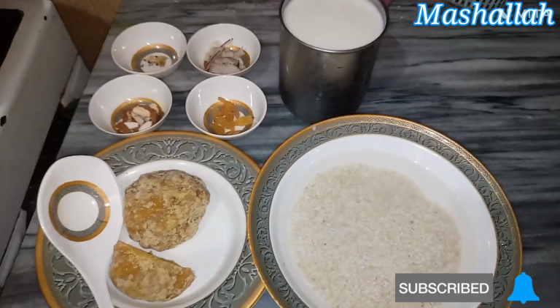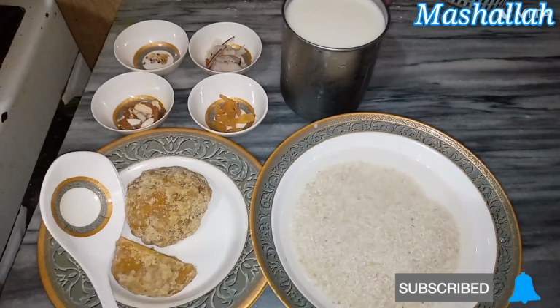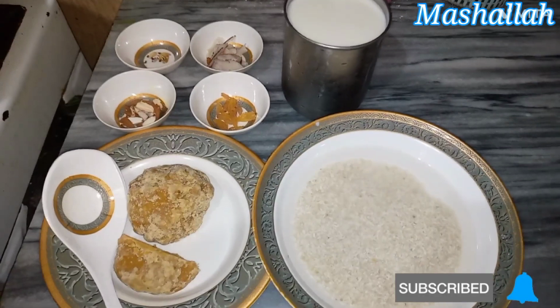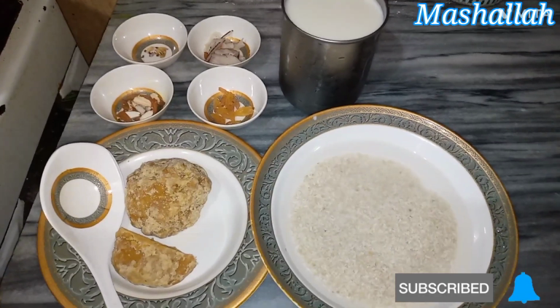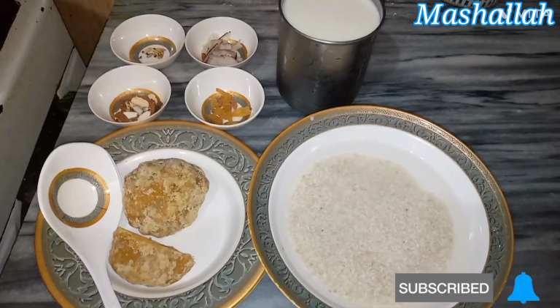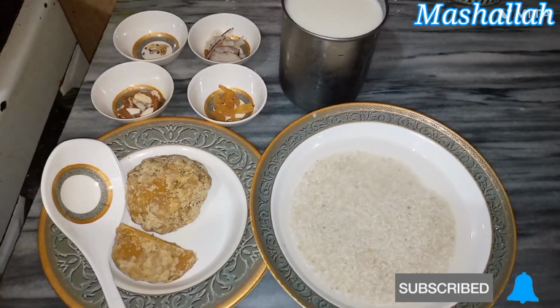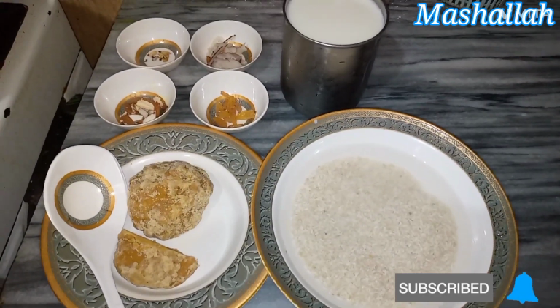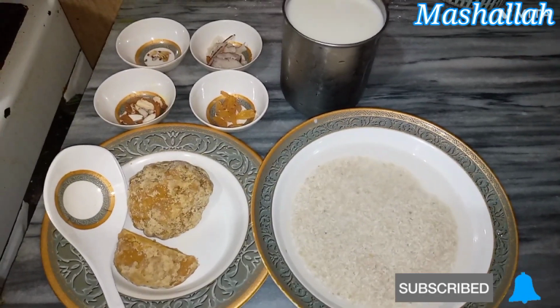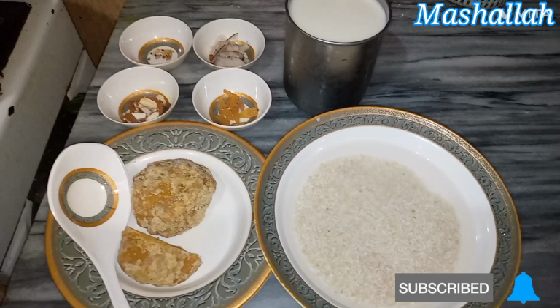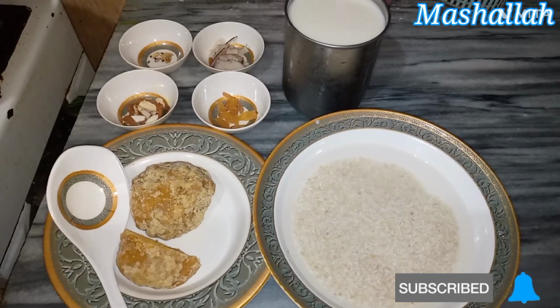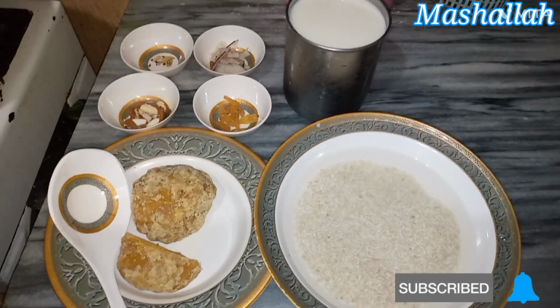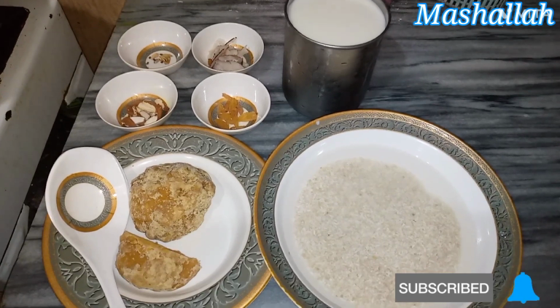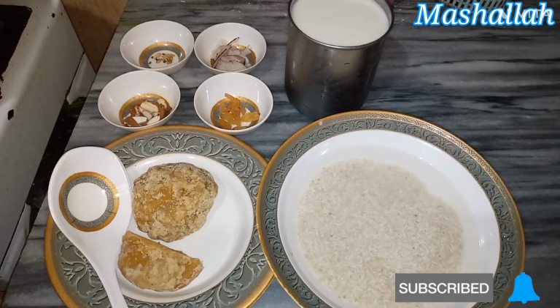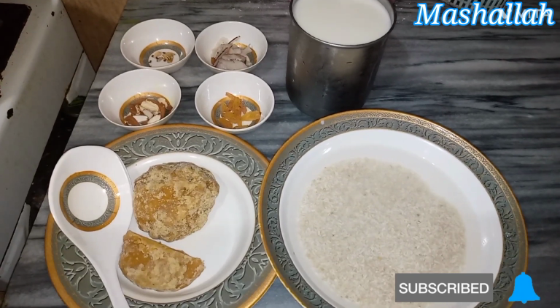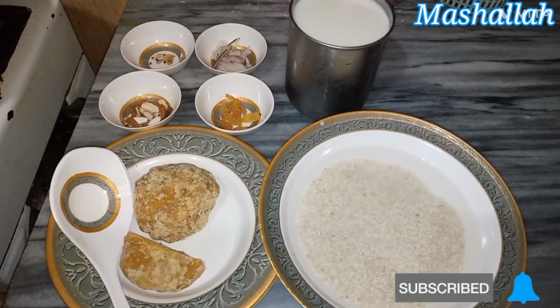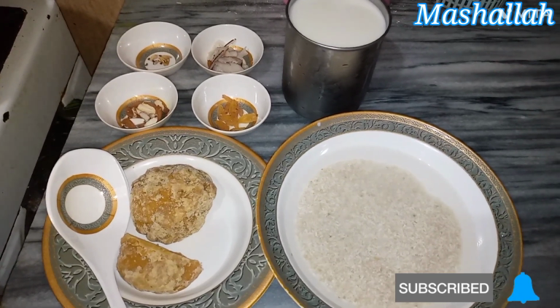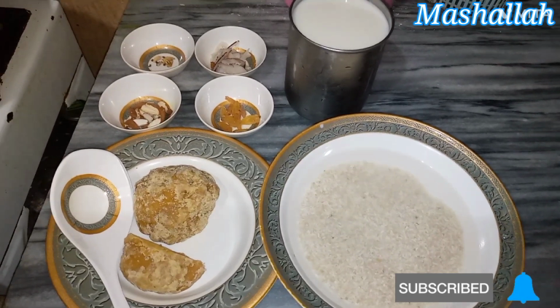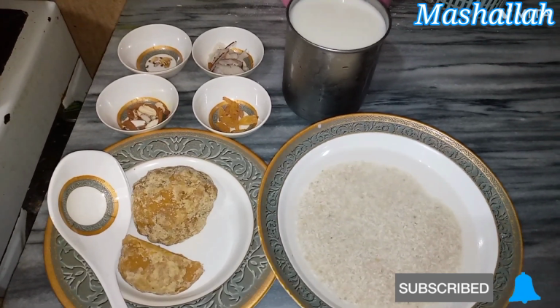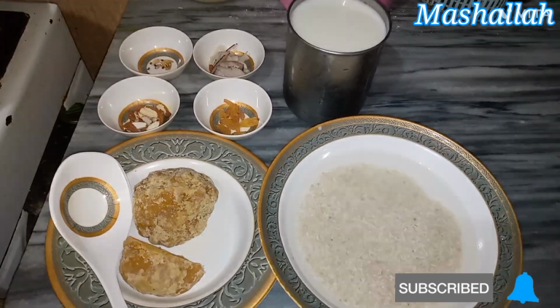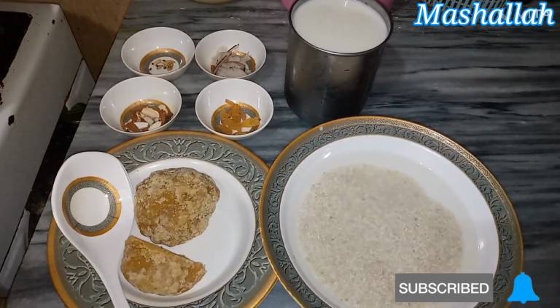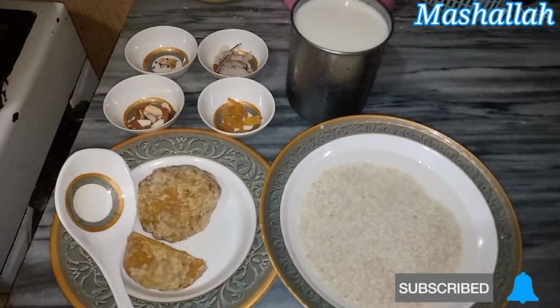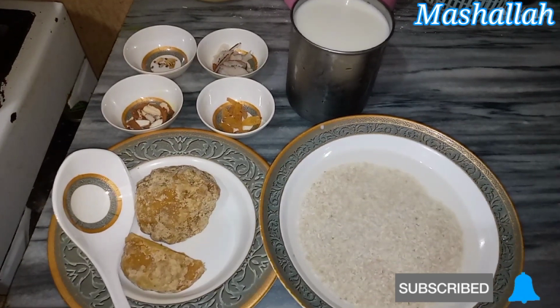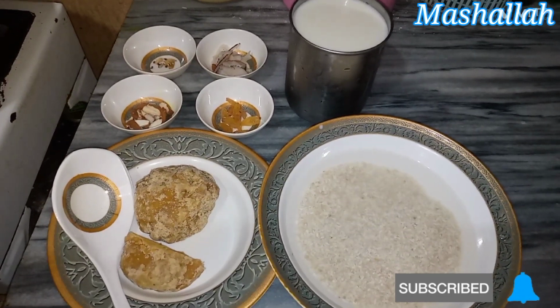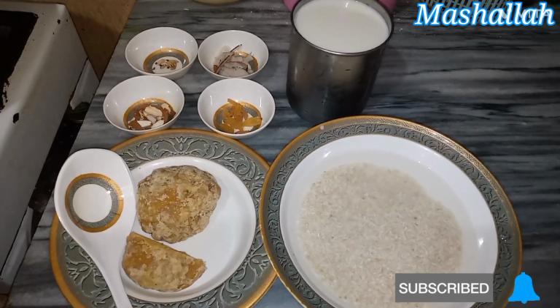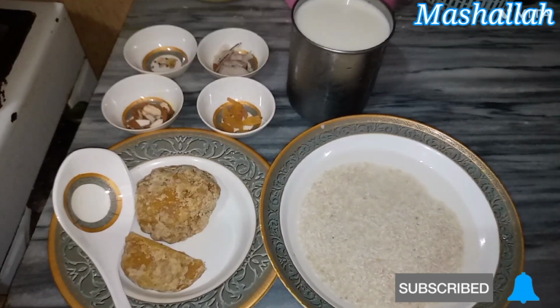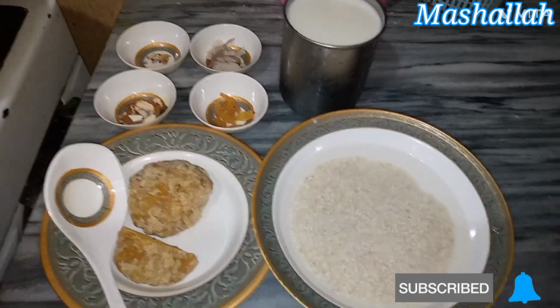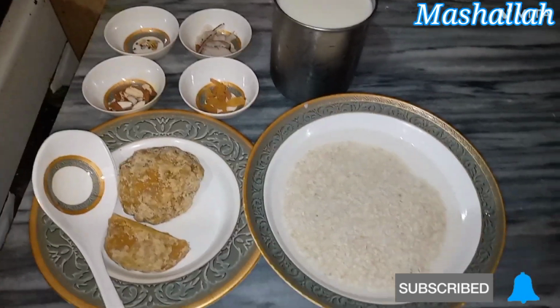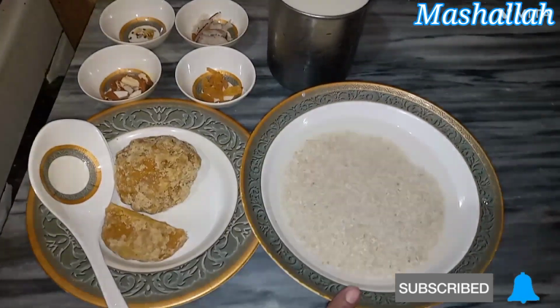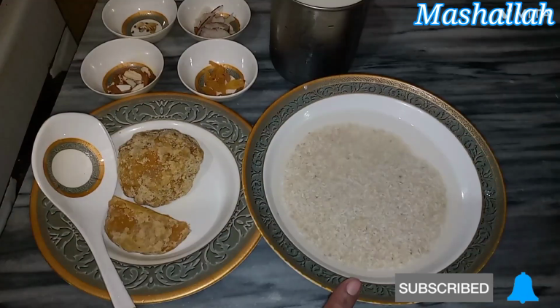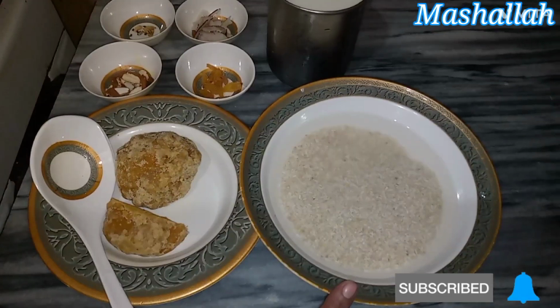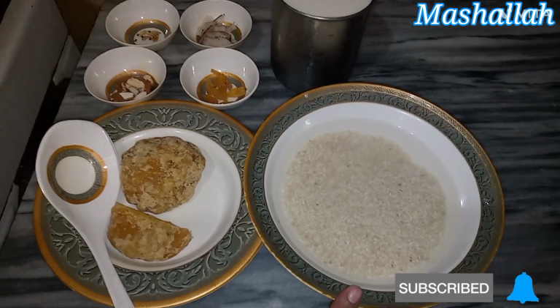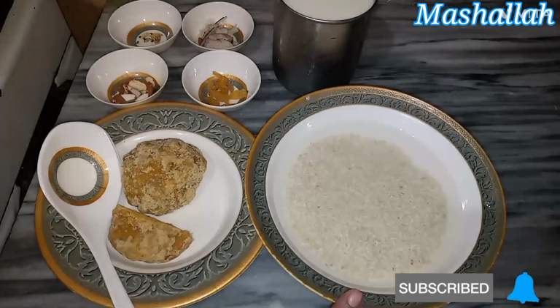Hello everyone. I am making Gurd ki Kheer today, and I will be making it for 3 to 4 servings.